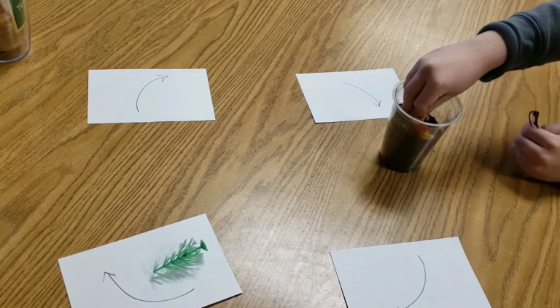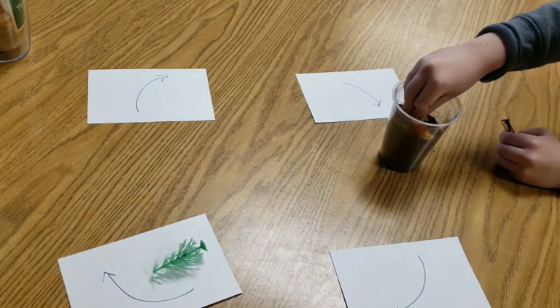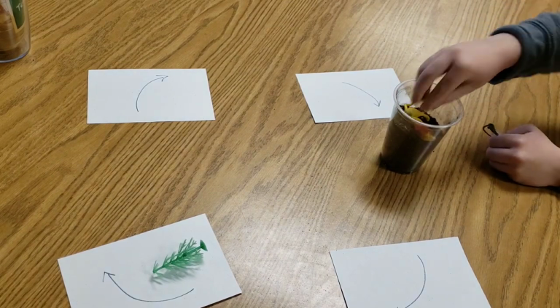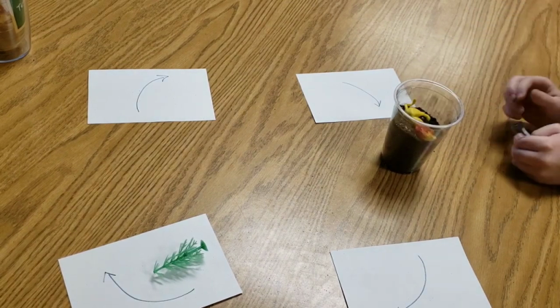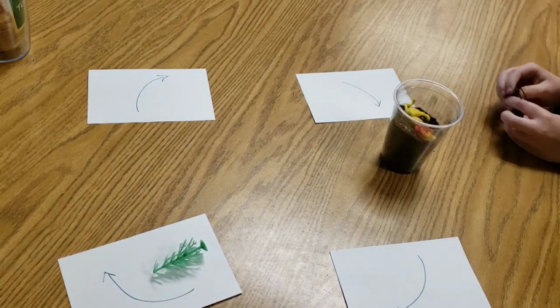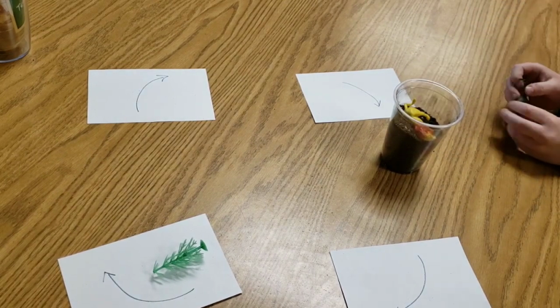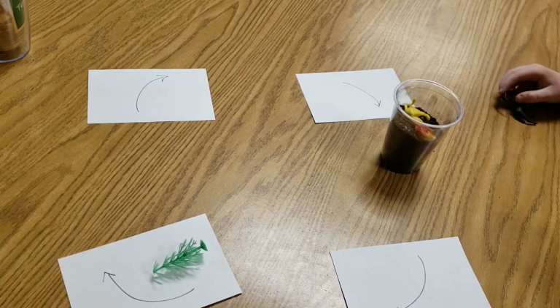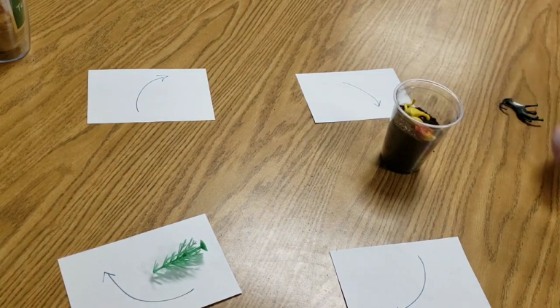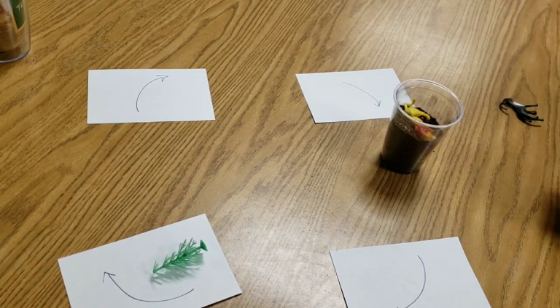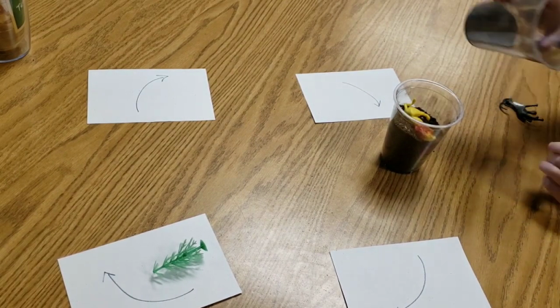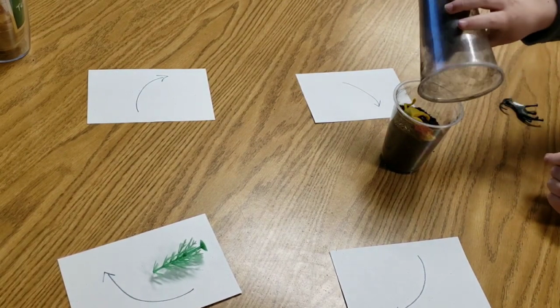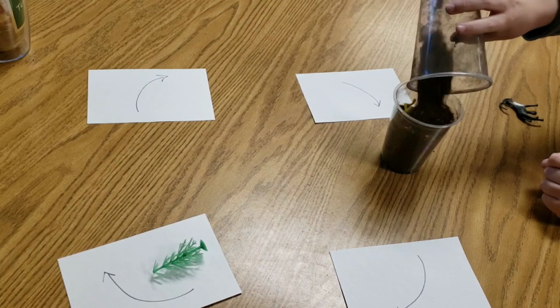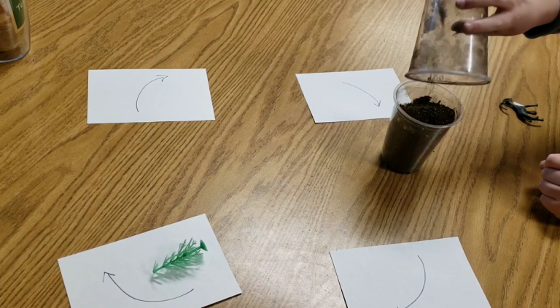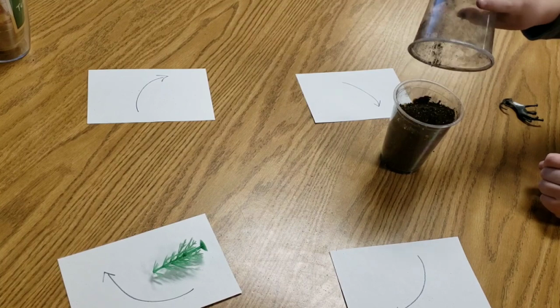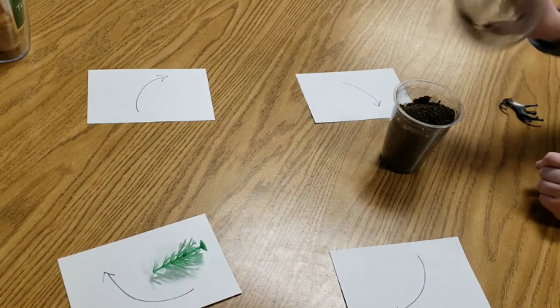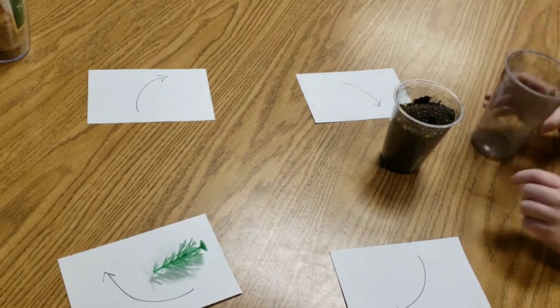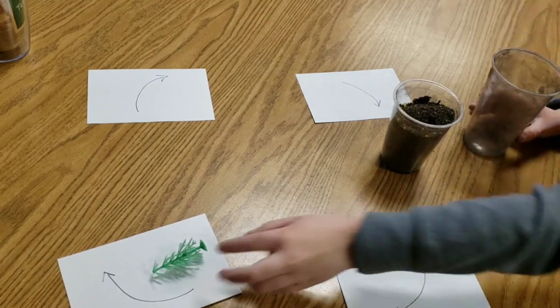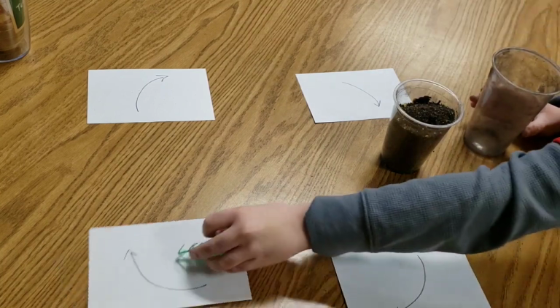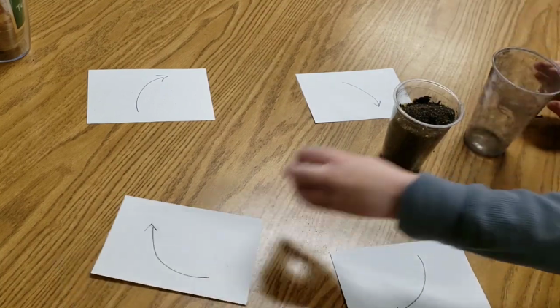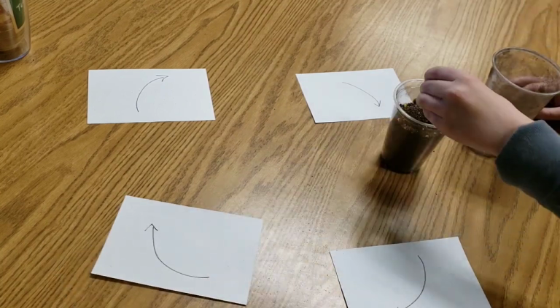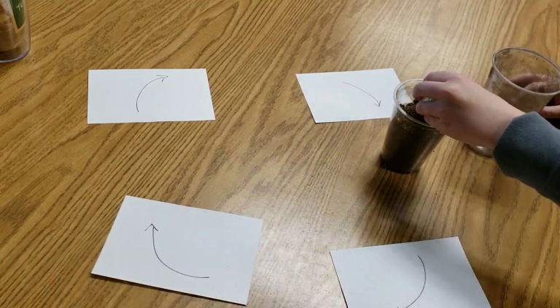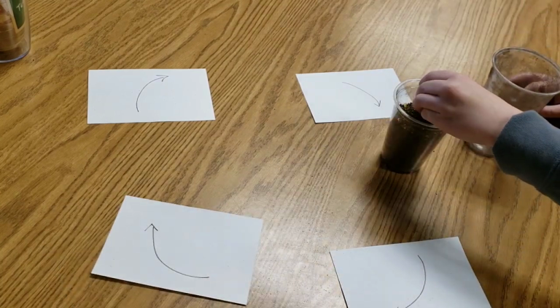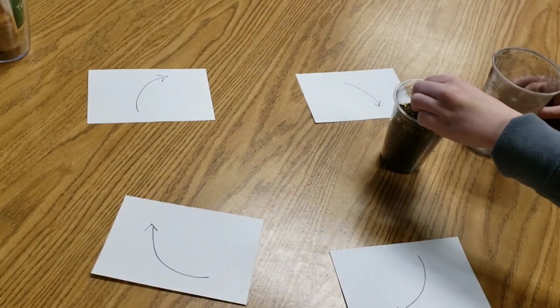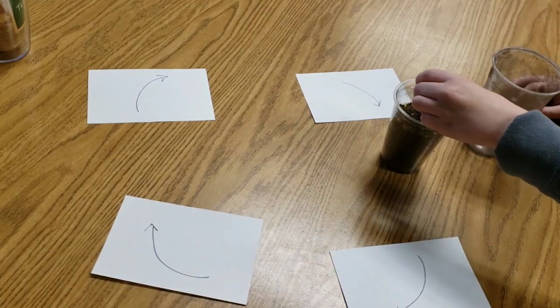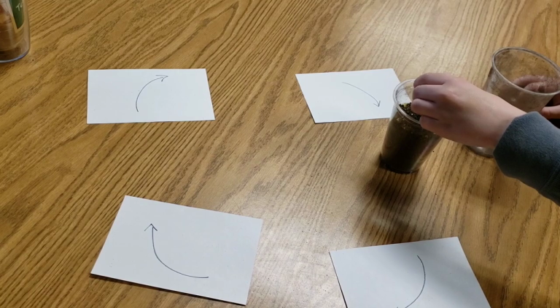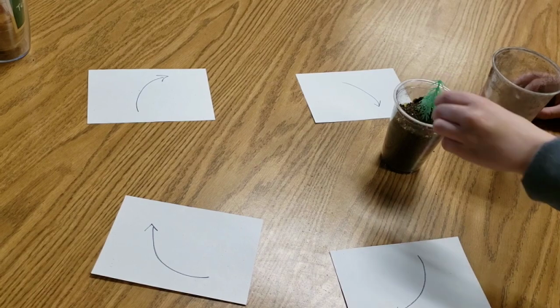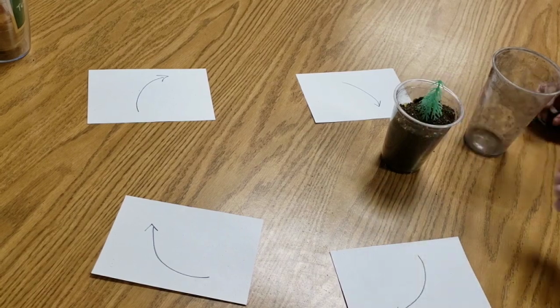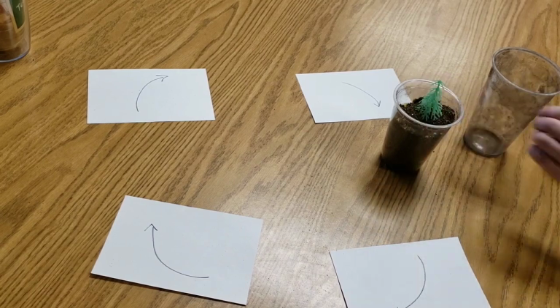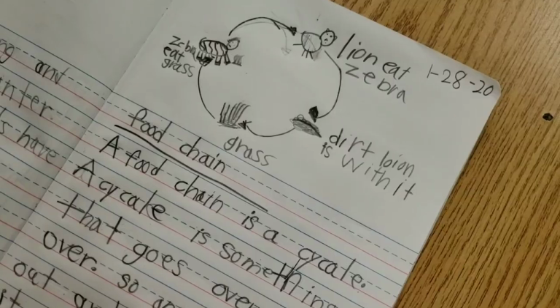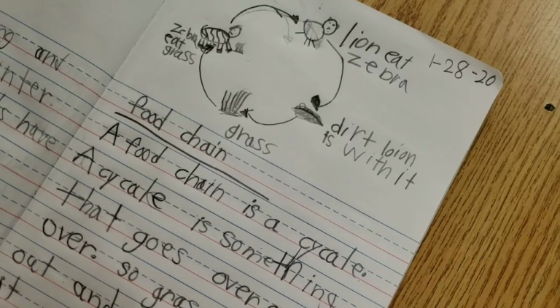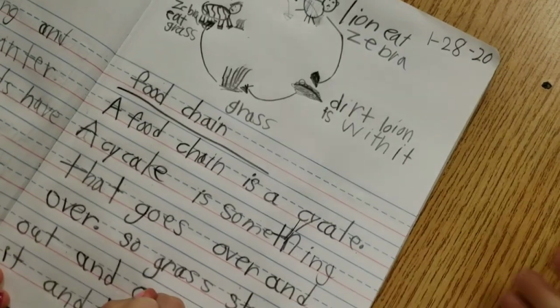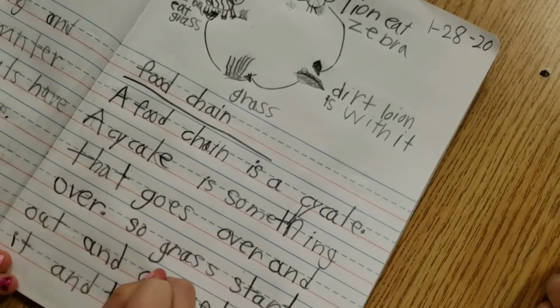We also discussed the effect of what would happen if an animal or plant were taken out of the food chain cycle. After creating our own food chain using figurines, students wrote about the cycle of the food chain.